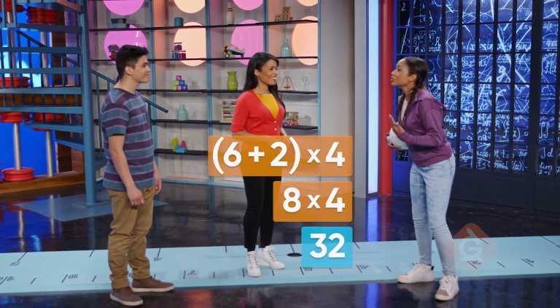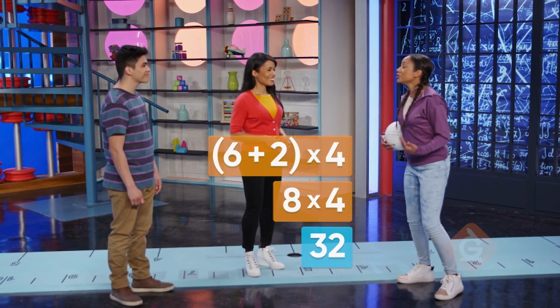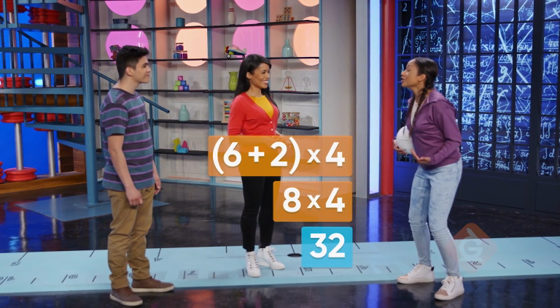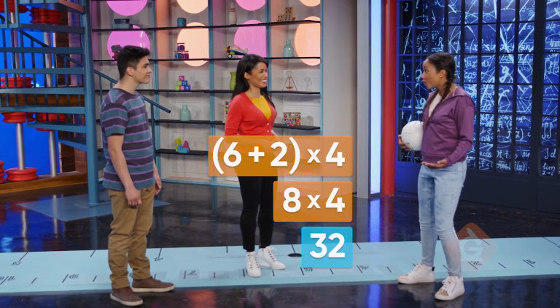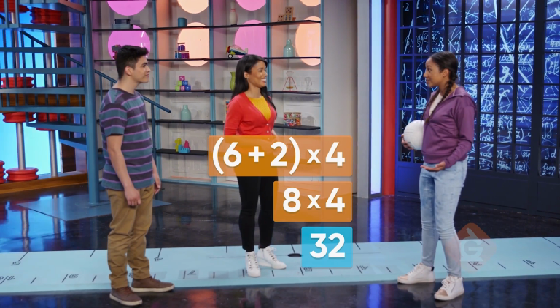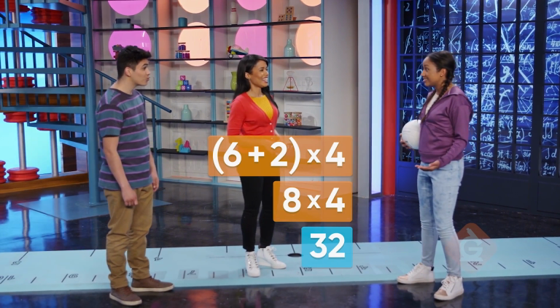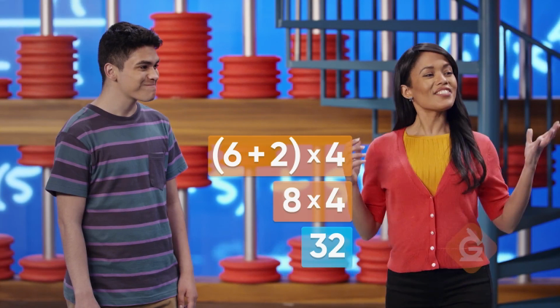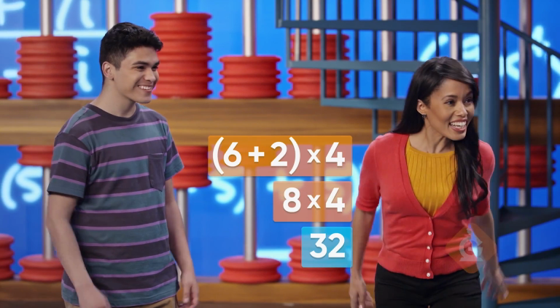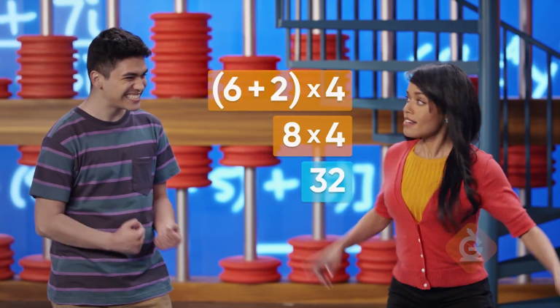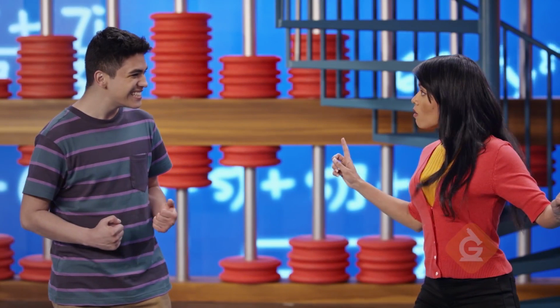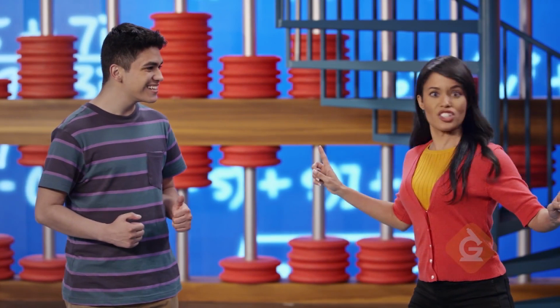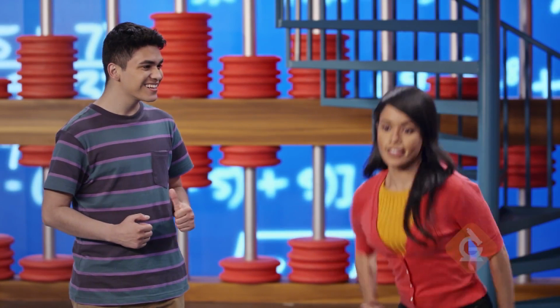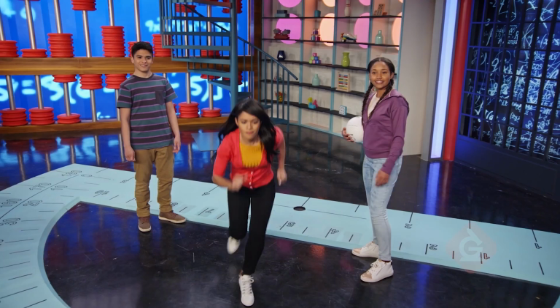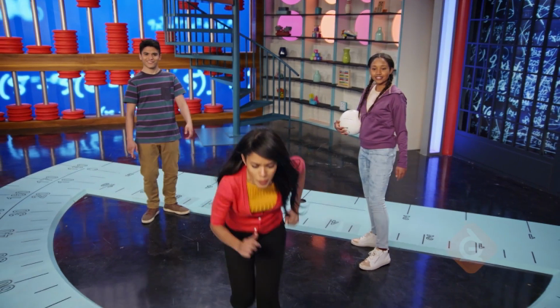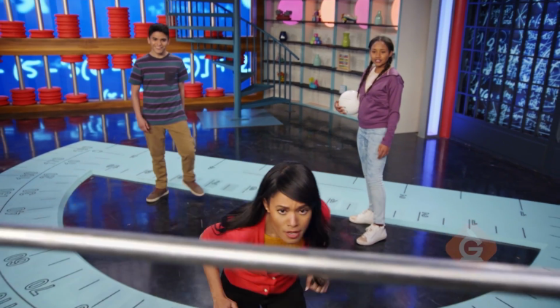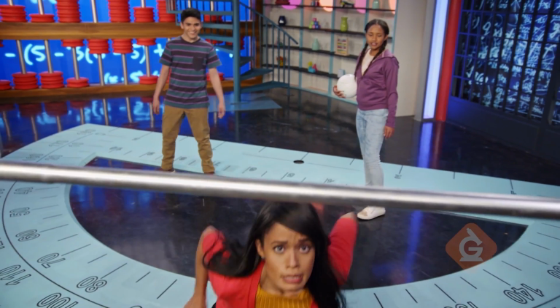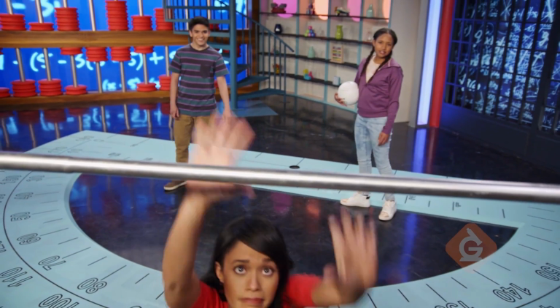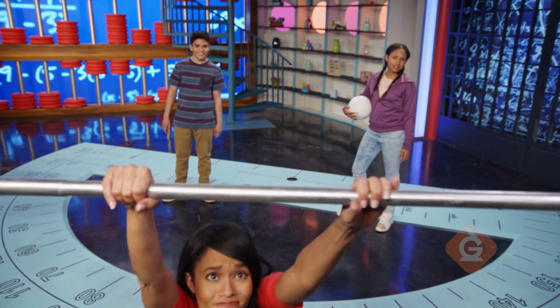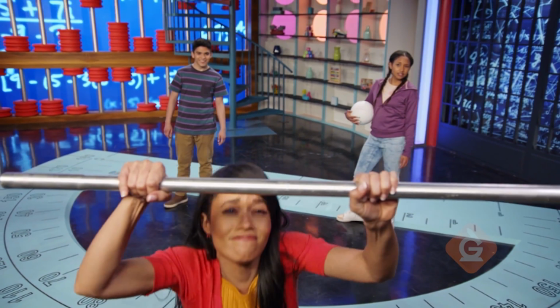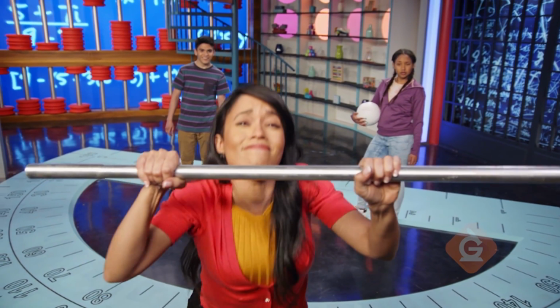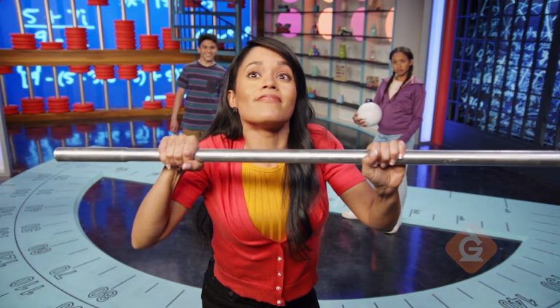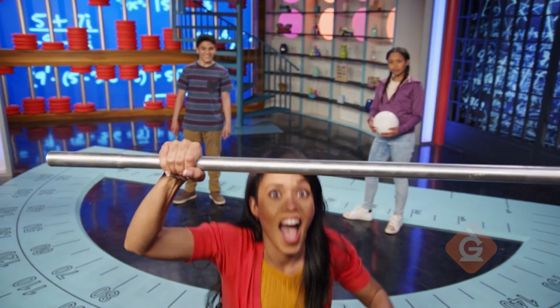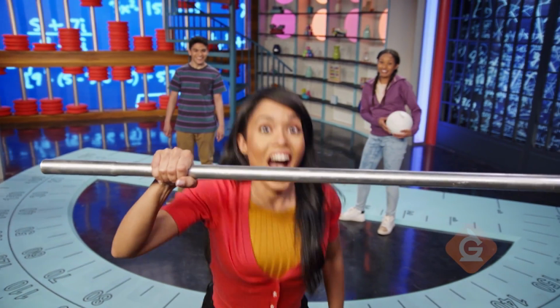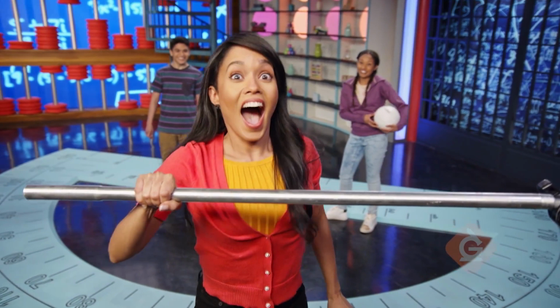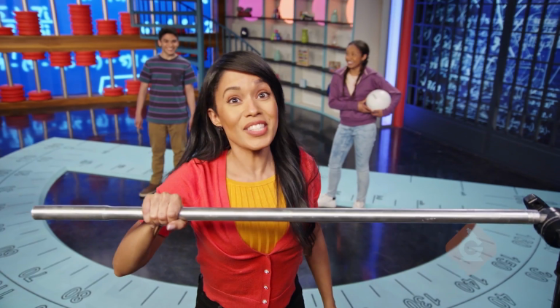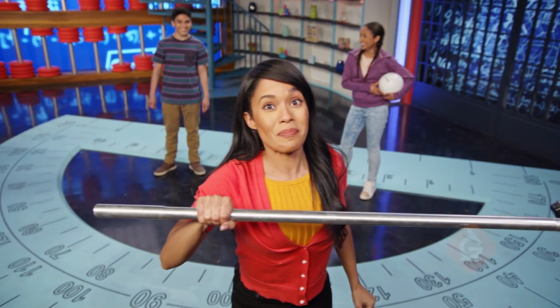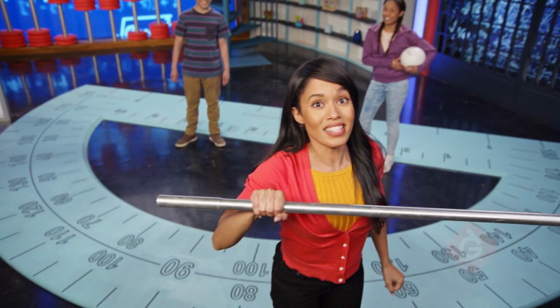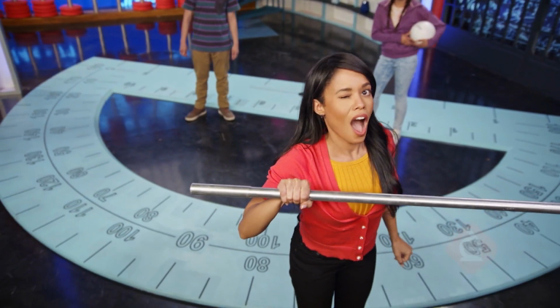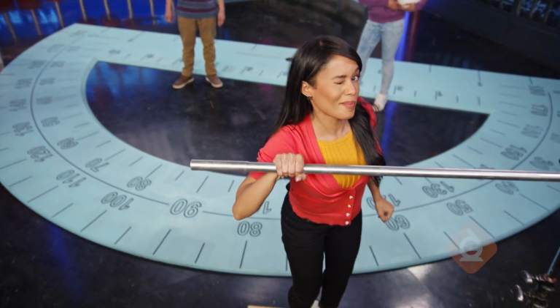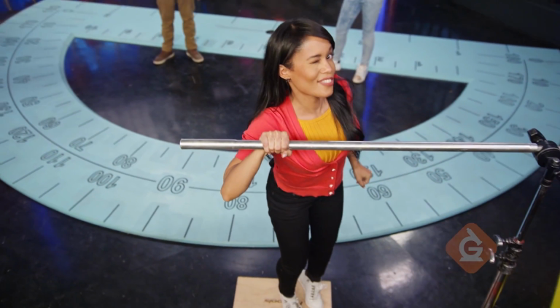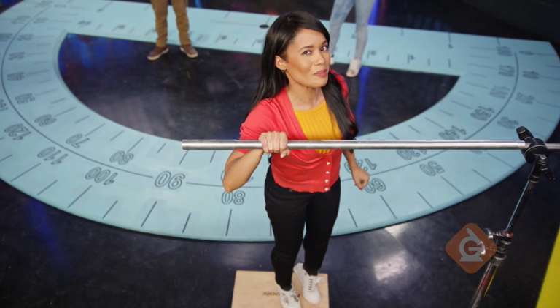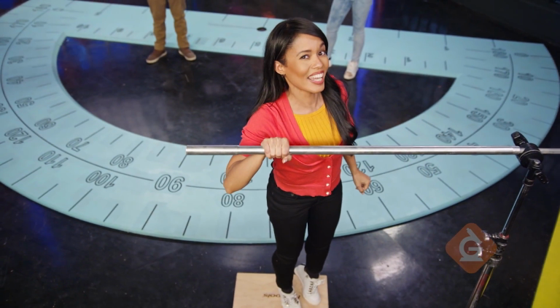So I will do 32 total exercises. You've got it. I was an MVP once — a math valuable player.